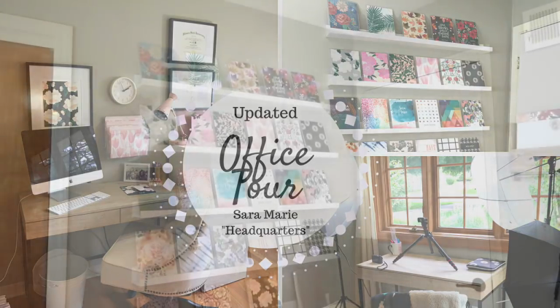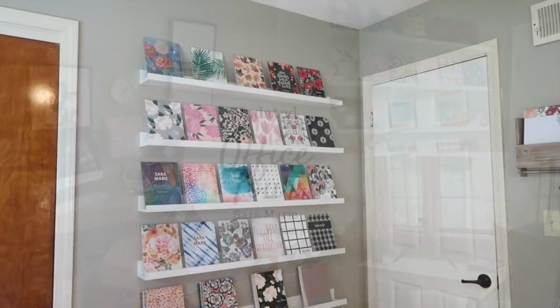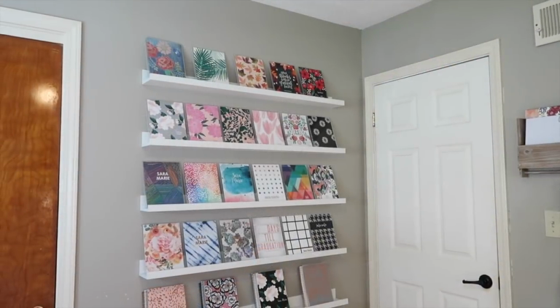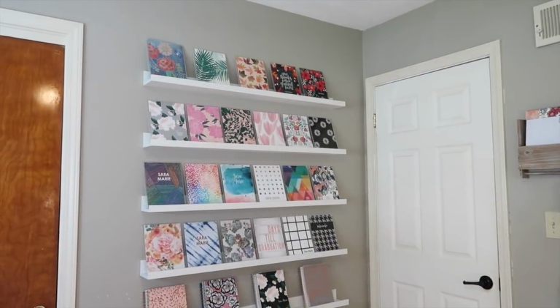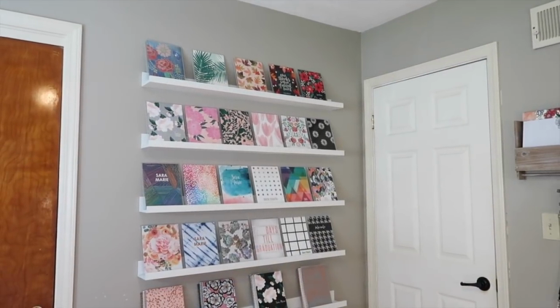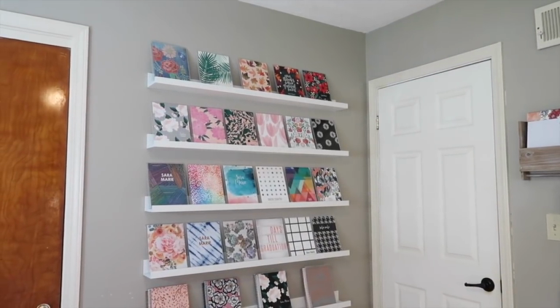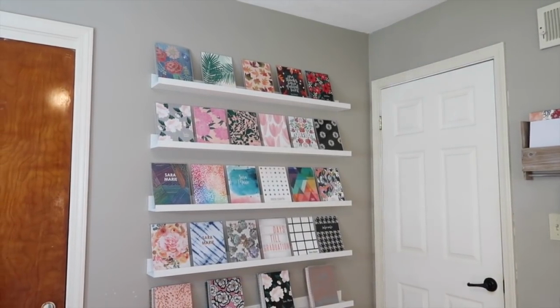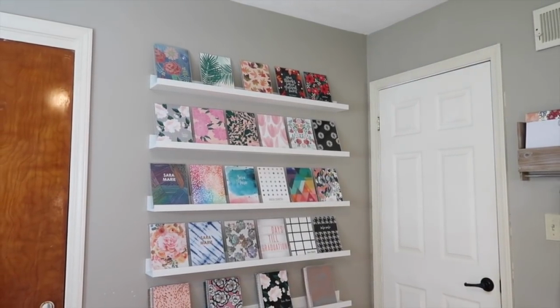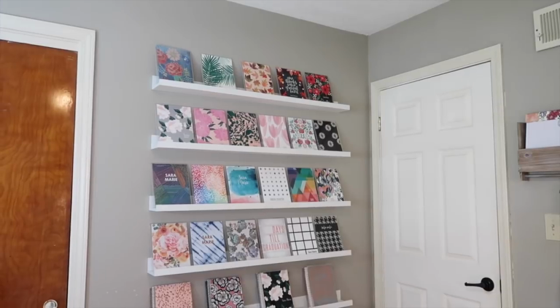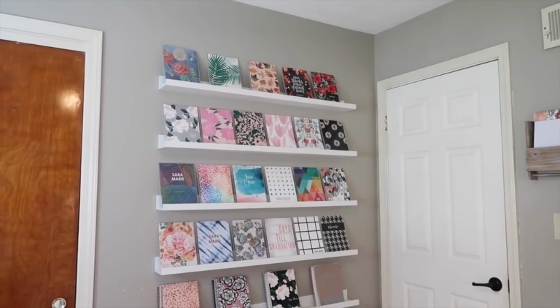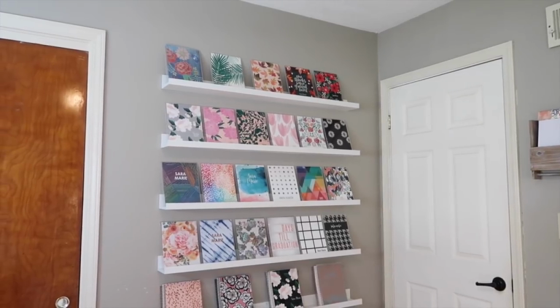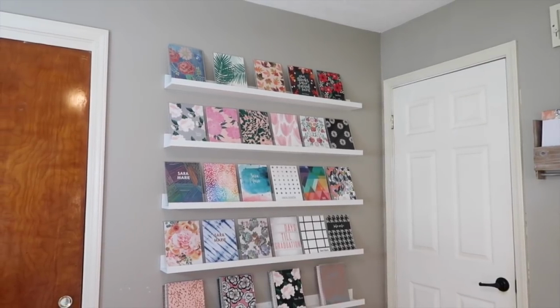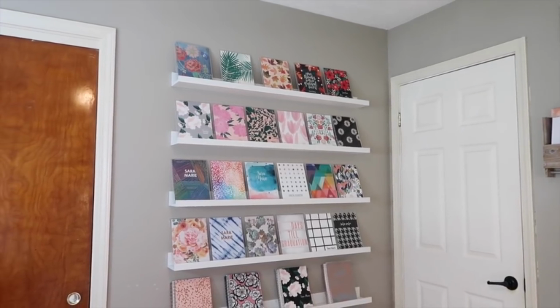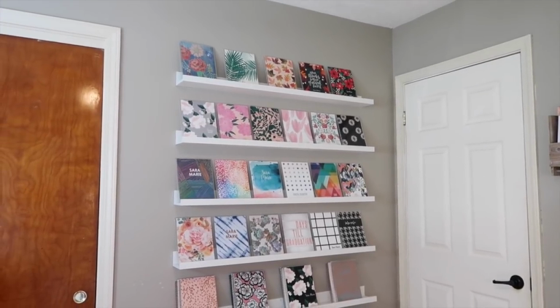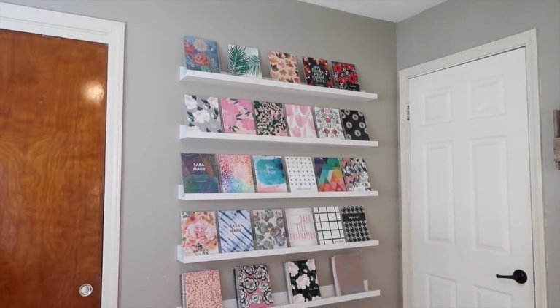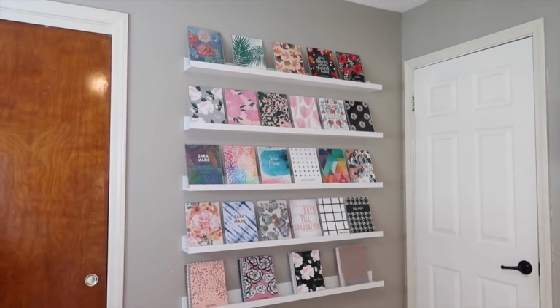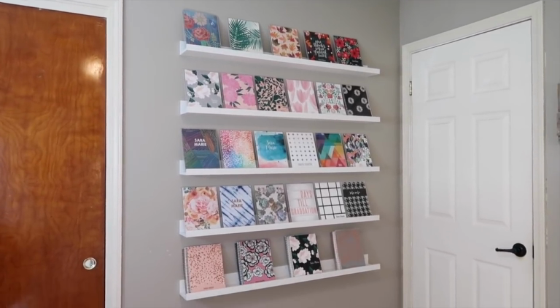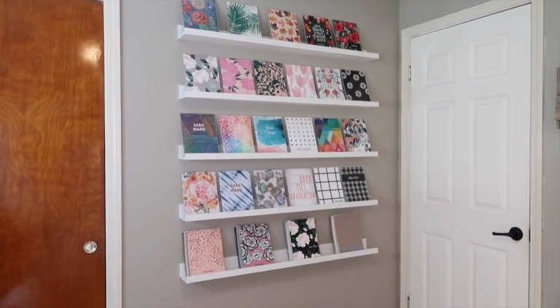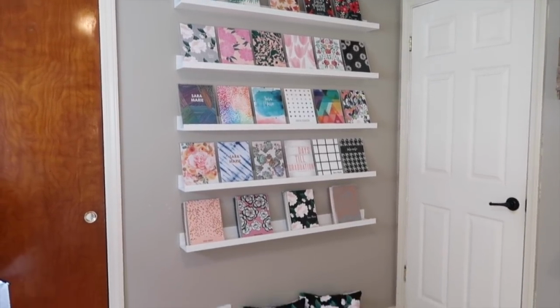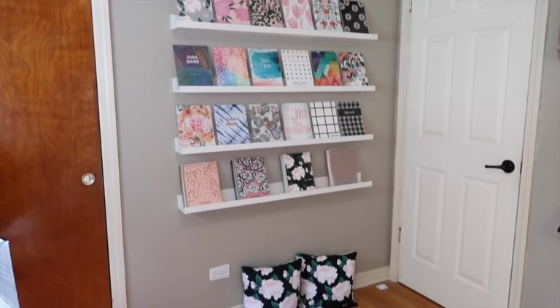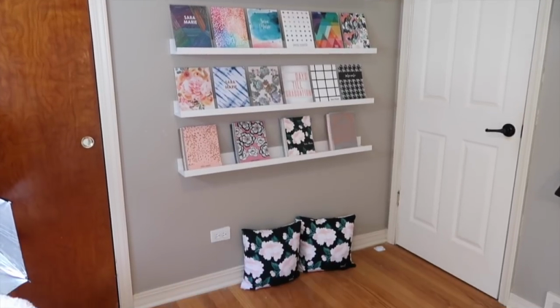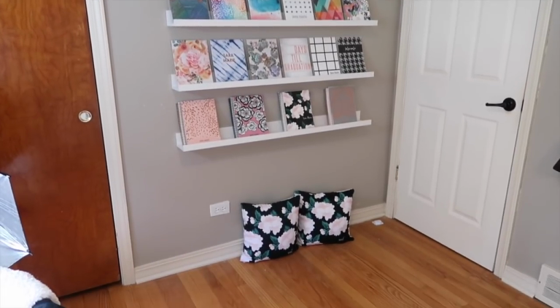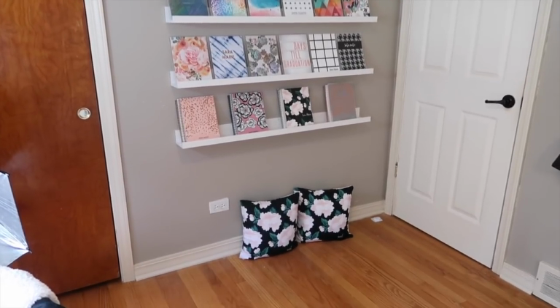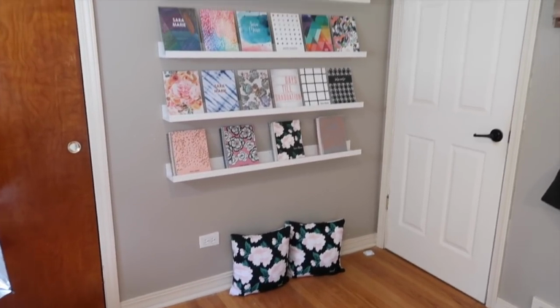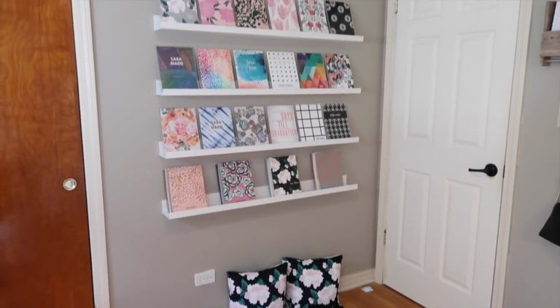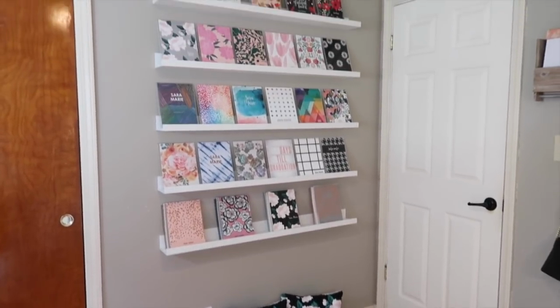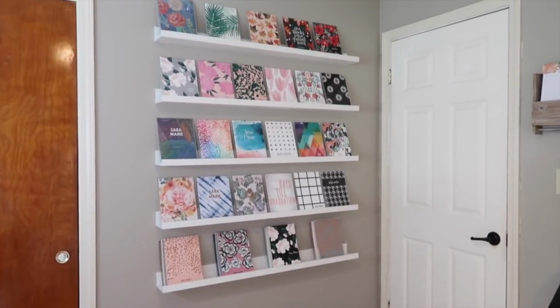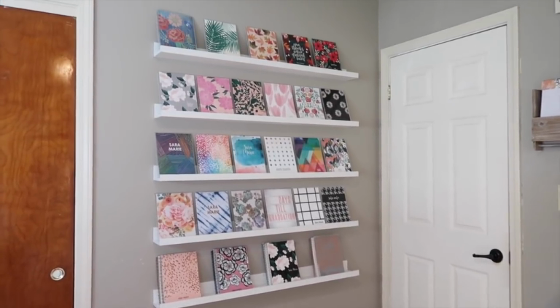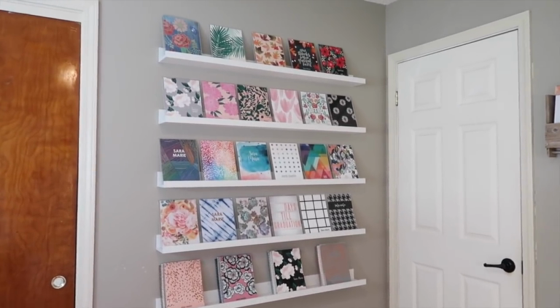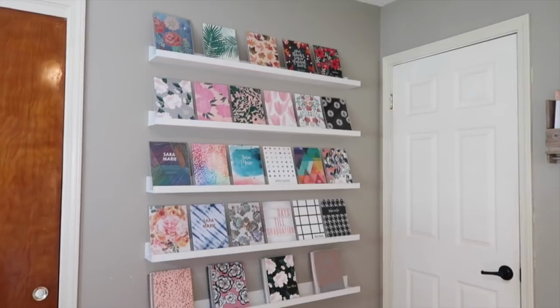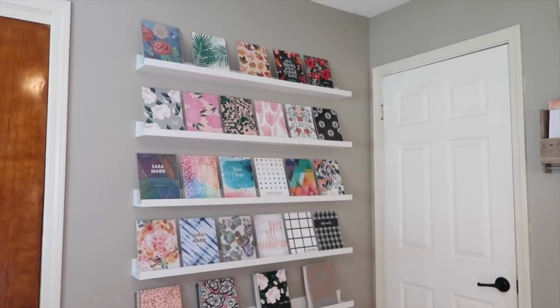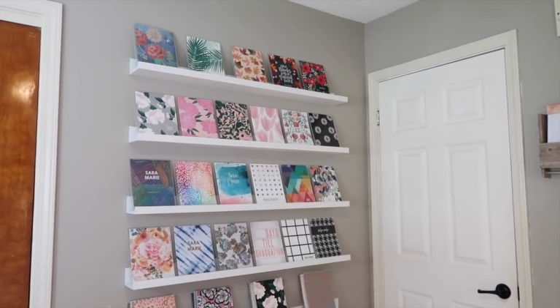I have just been painting so I'm not going to show you my face because I look like a mess, but I want to show you guys a quick little office tour just because I've made some changes and I thought it'd be fun to show you.